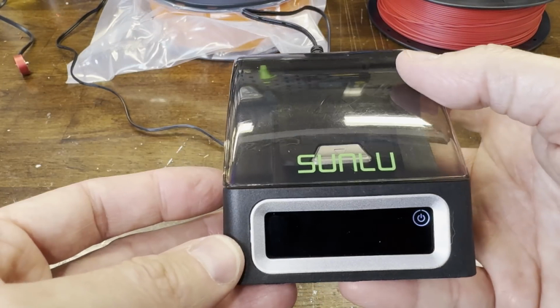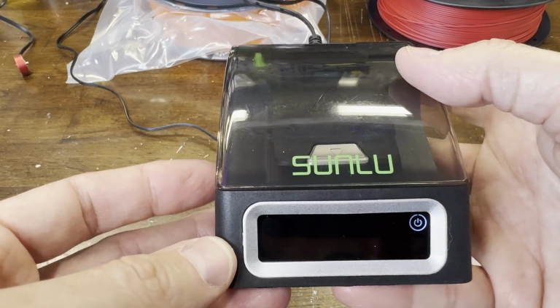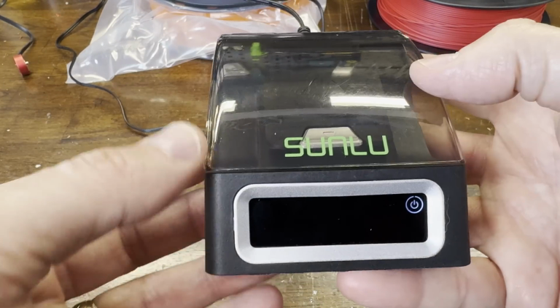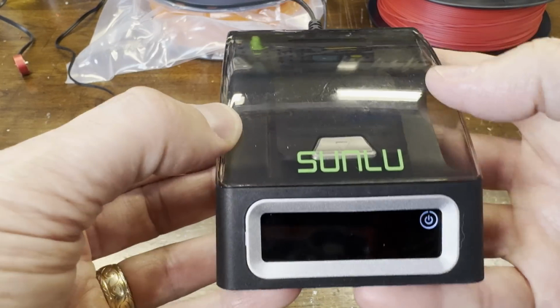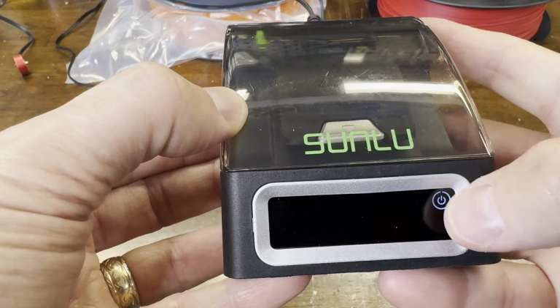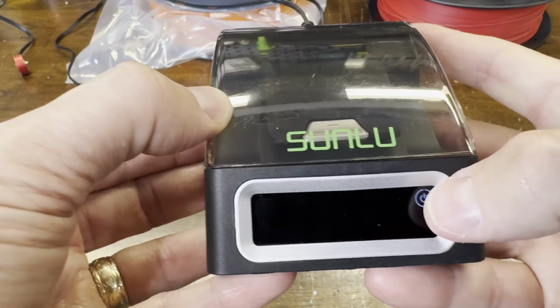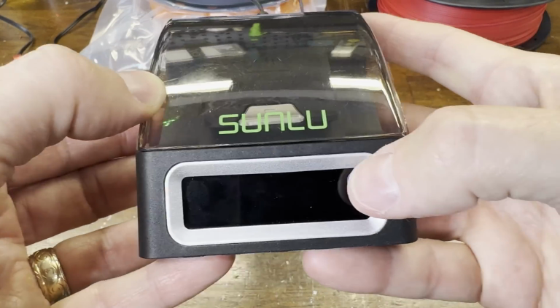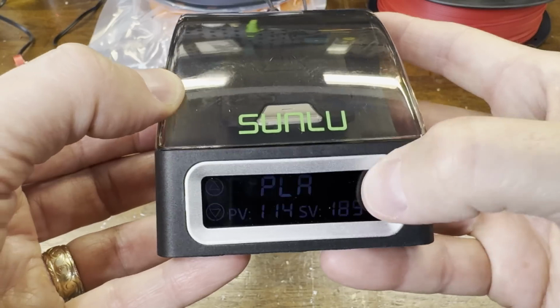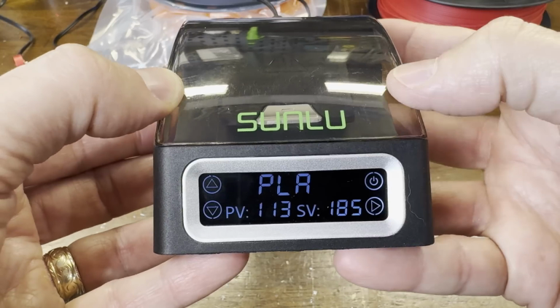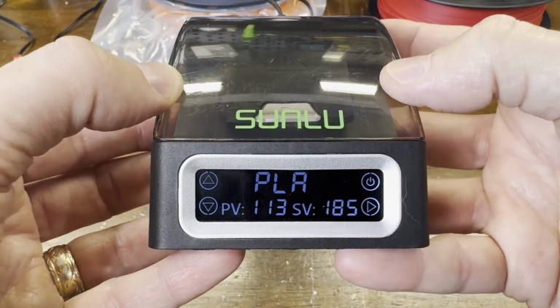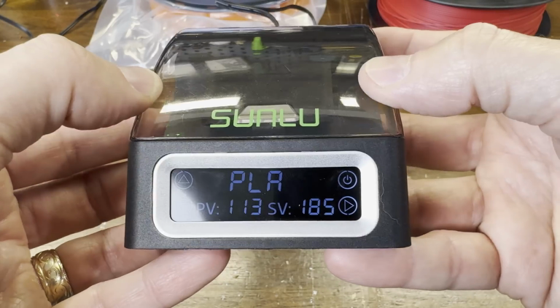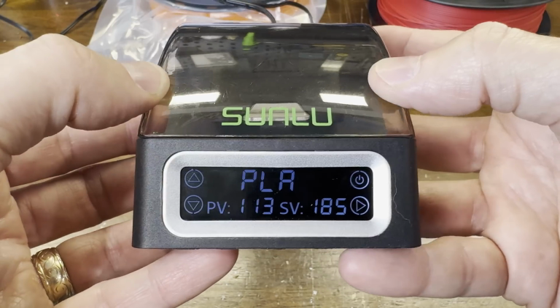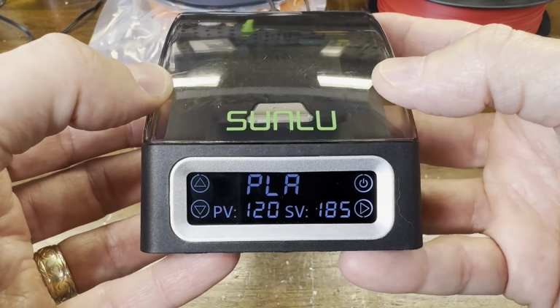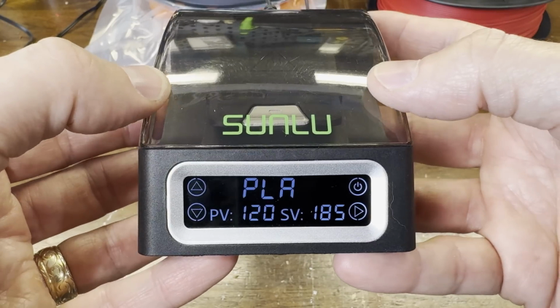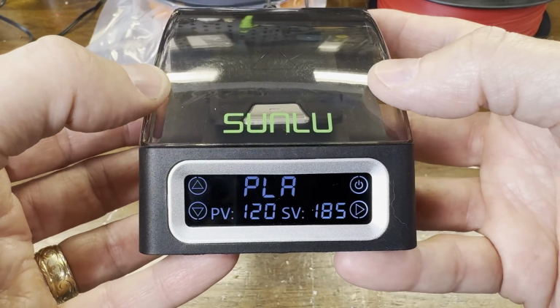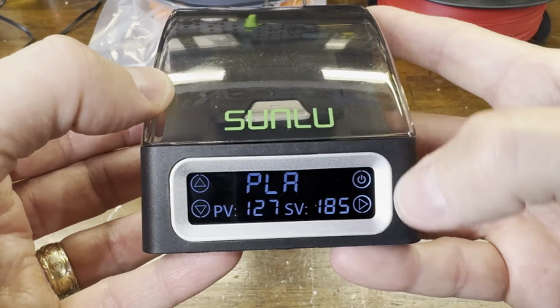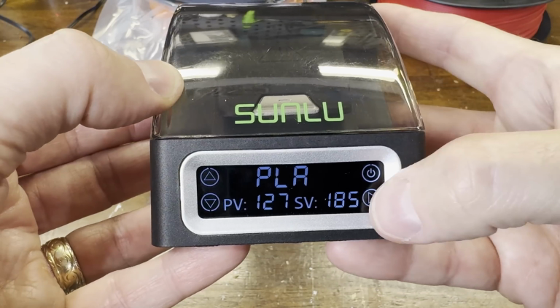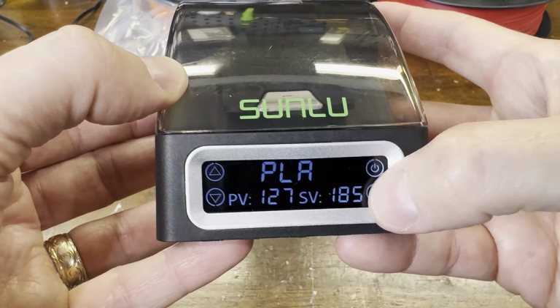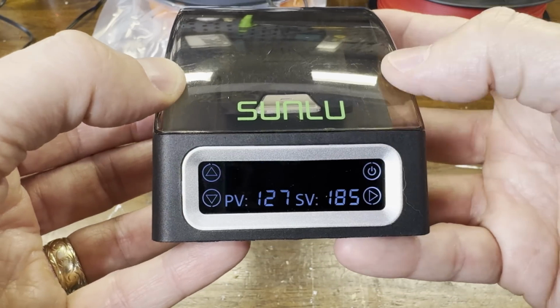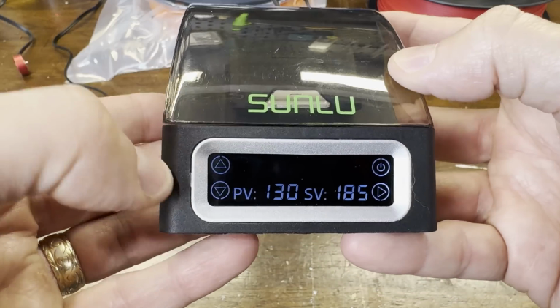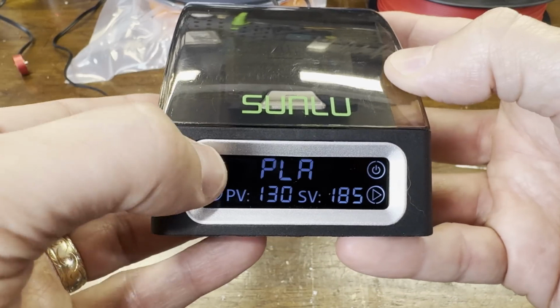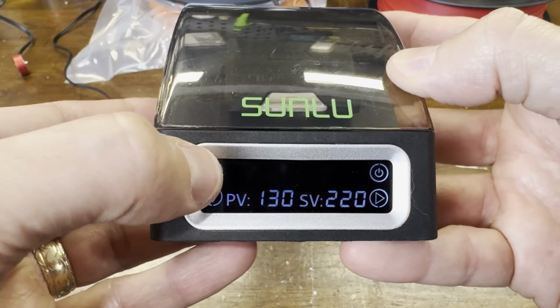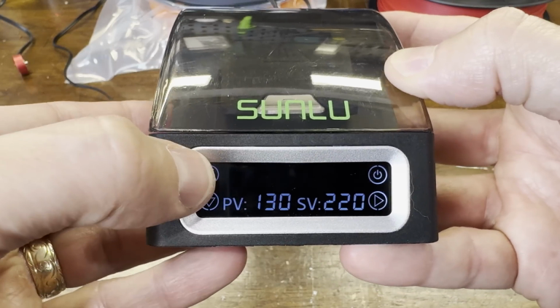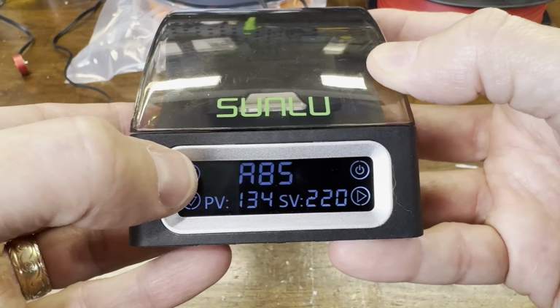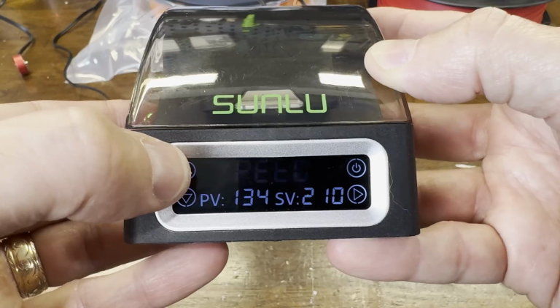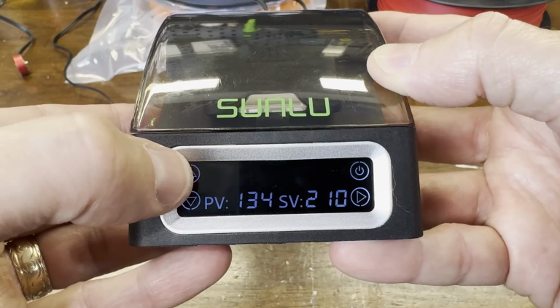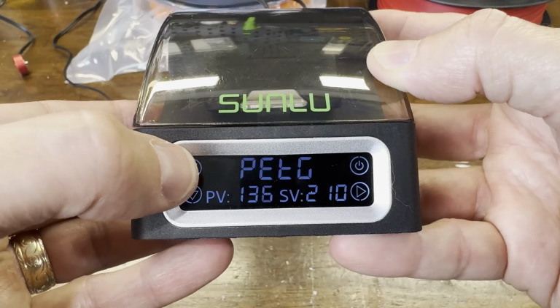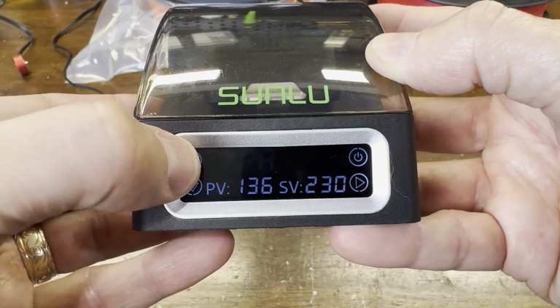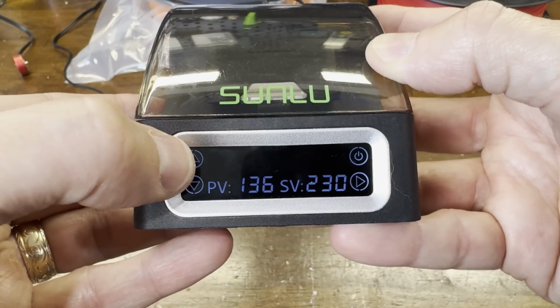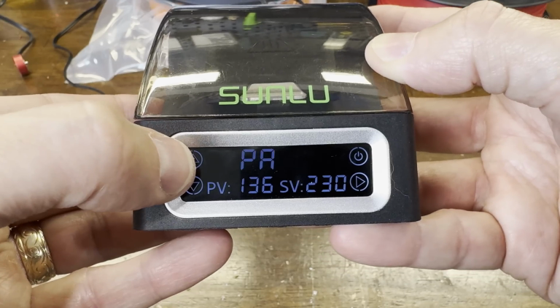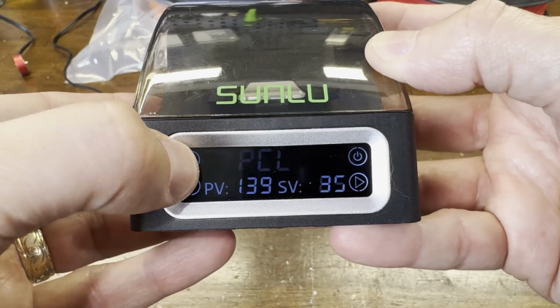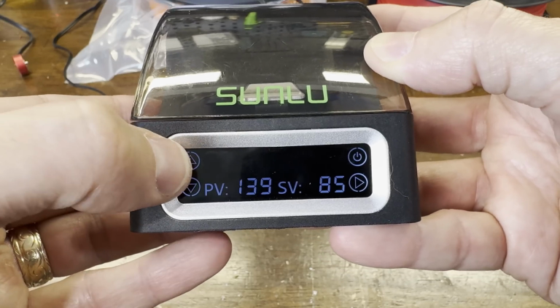Once plugged in, a power button appears on the touchscreen. Turning the unit on defaults to the PLA settings, and you can then cycle through different presets.